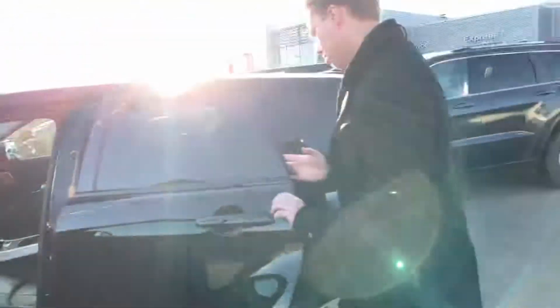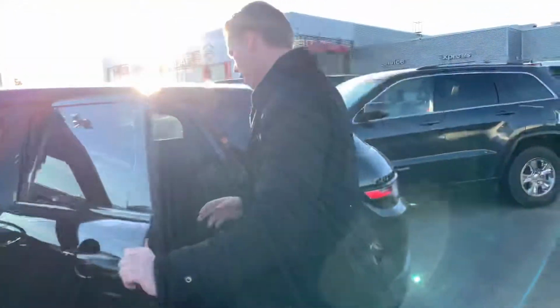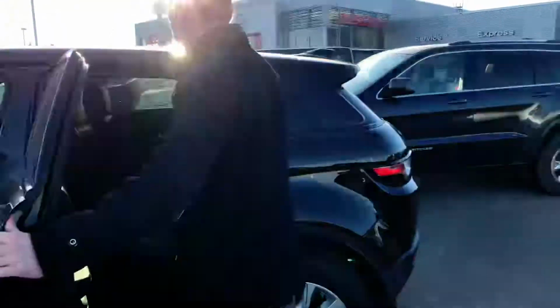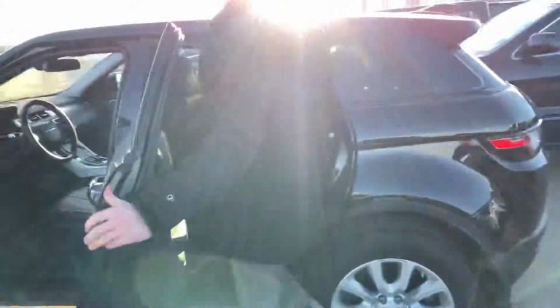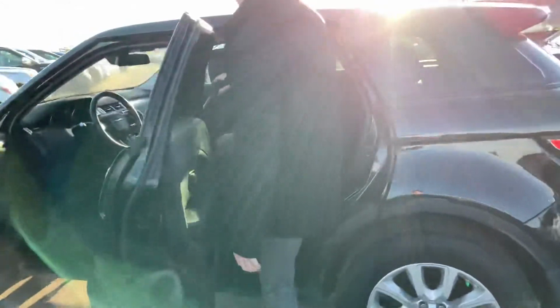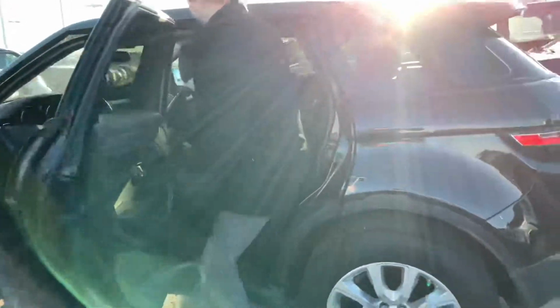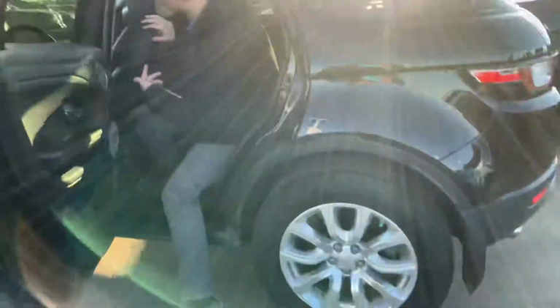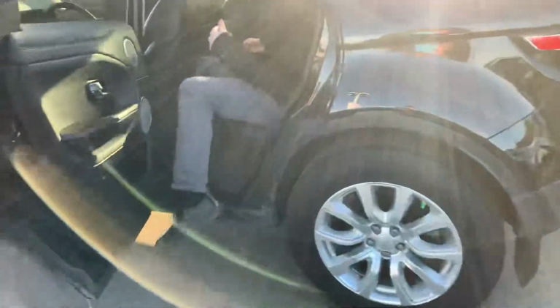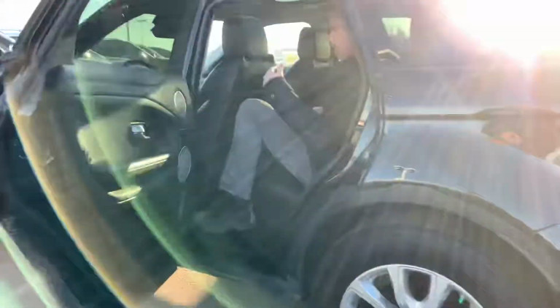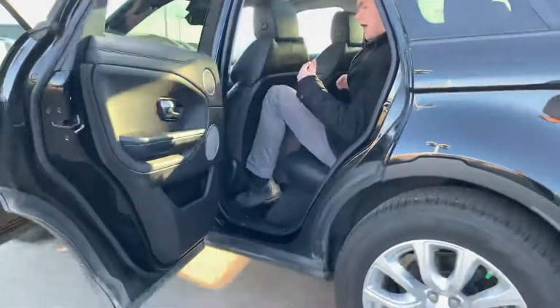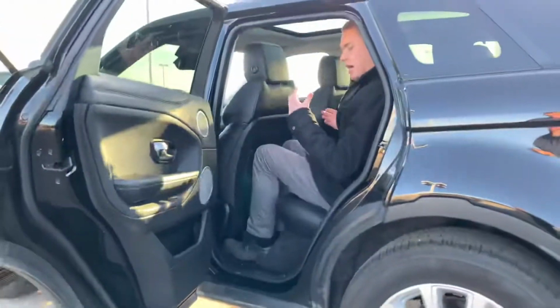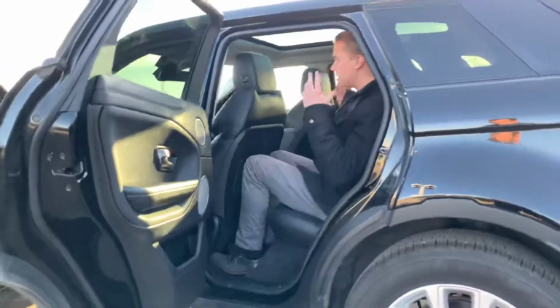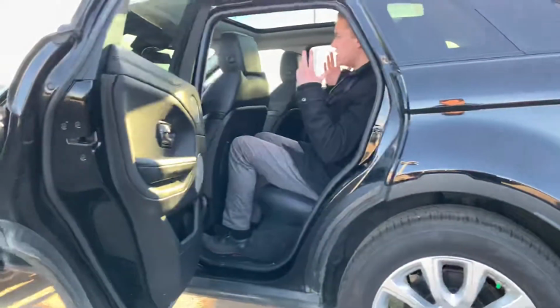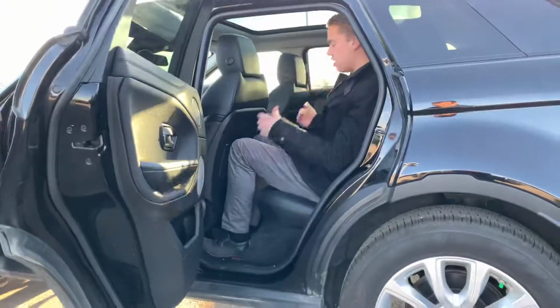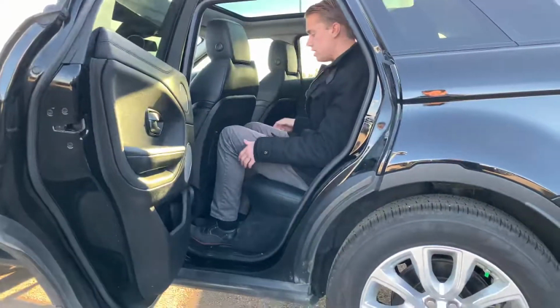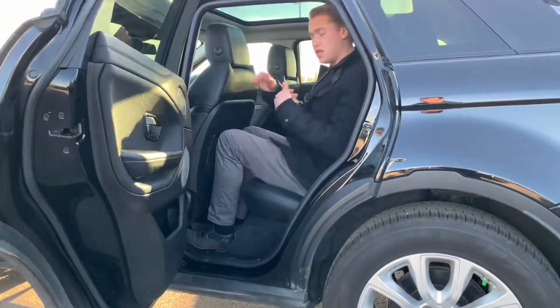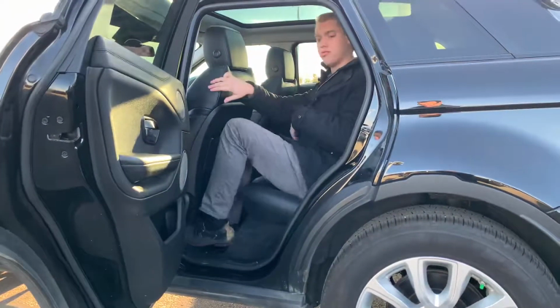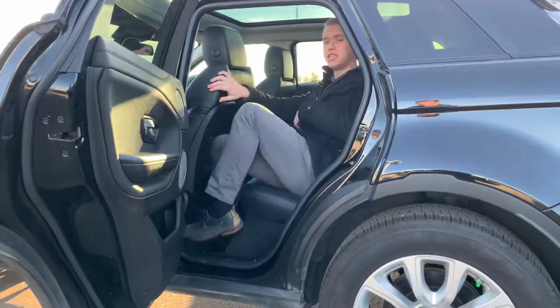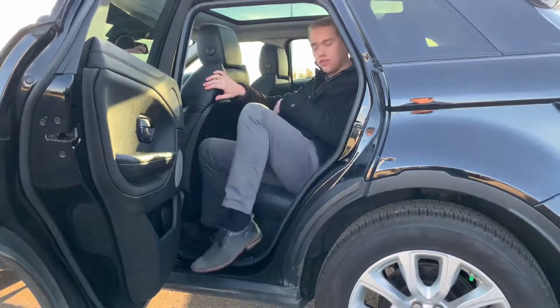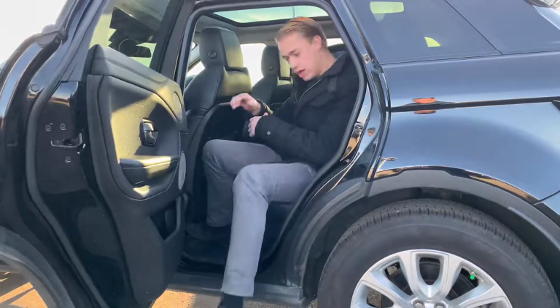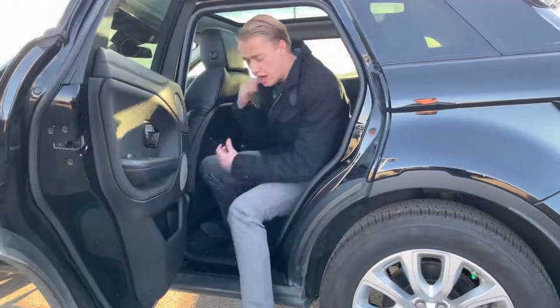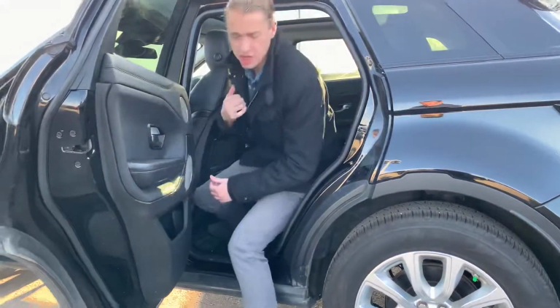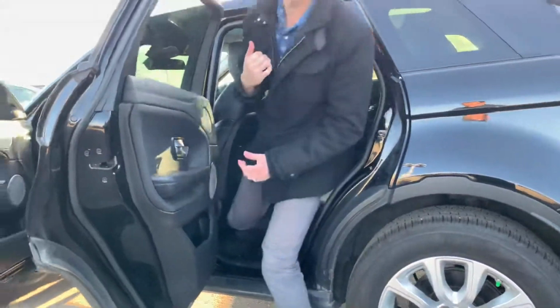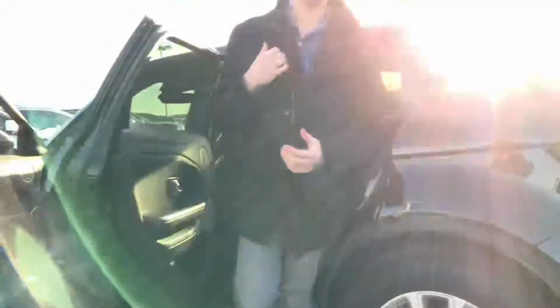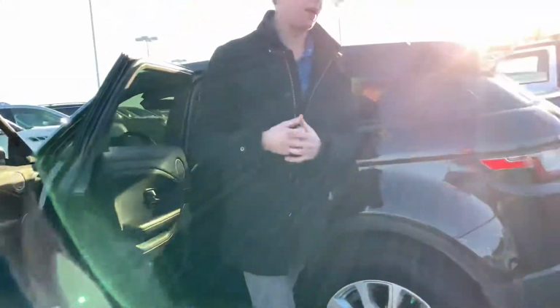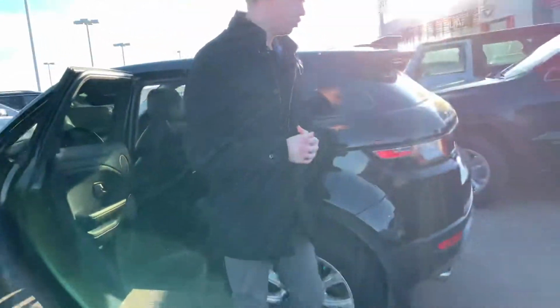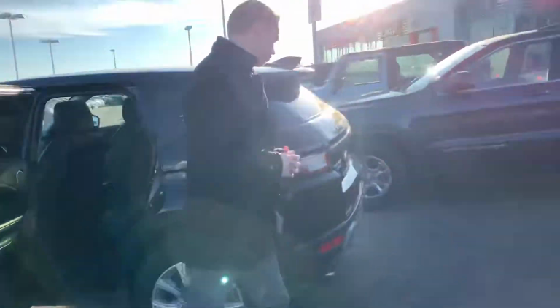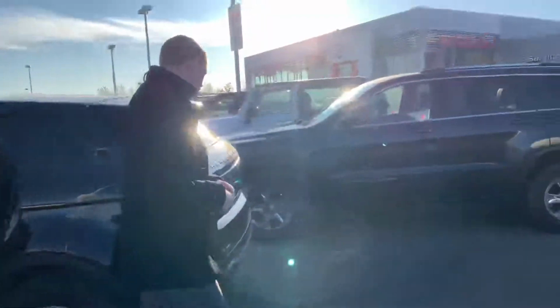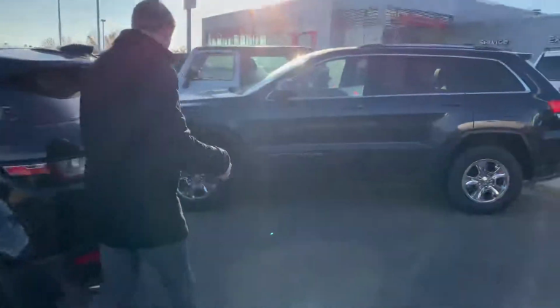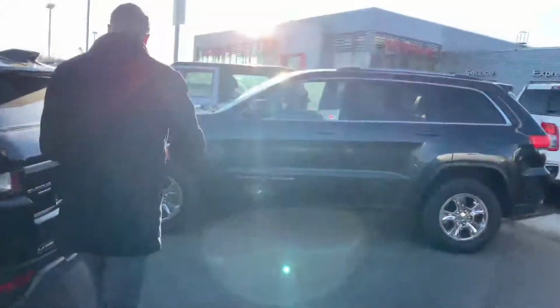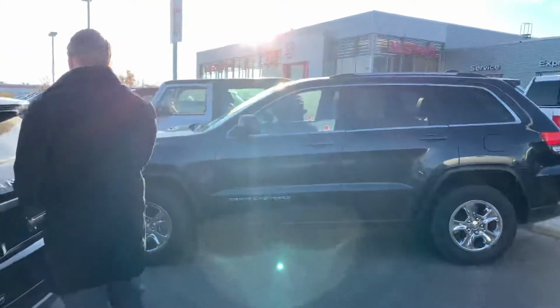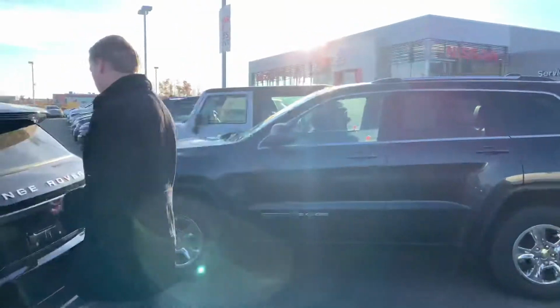Moving into the back seat, you can see pretty much all the way back. Being 6'1", I still have tons of headroom and tons of legroom, and you're even going to get the panoramic moonroof for the summer months as well.